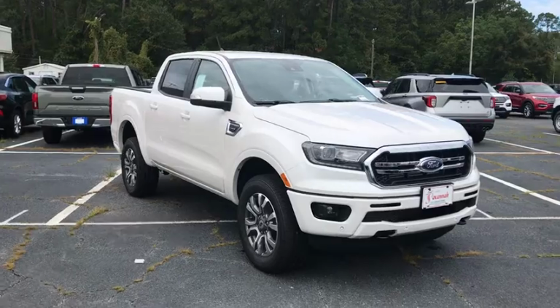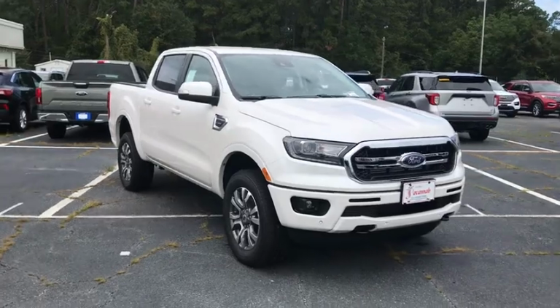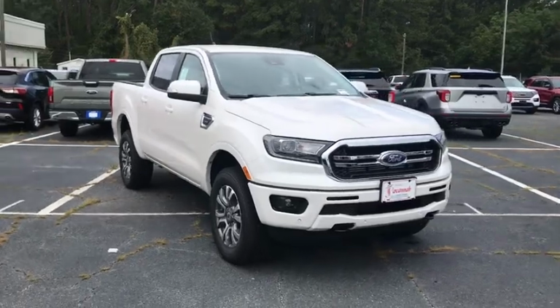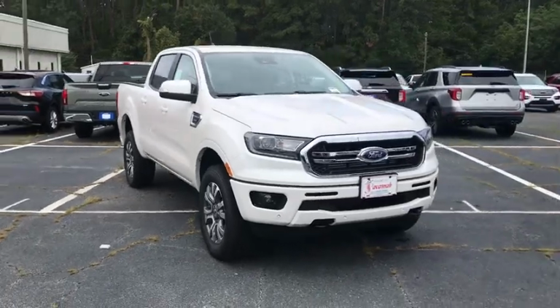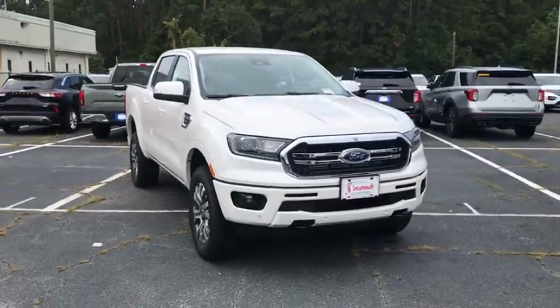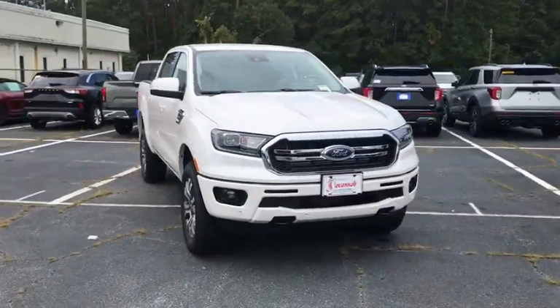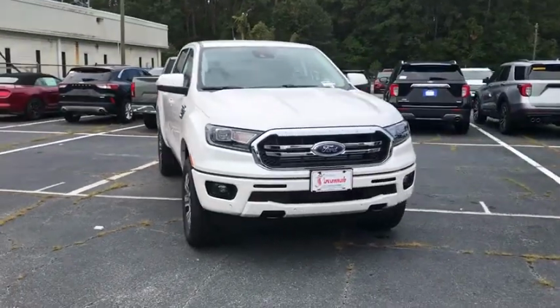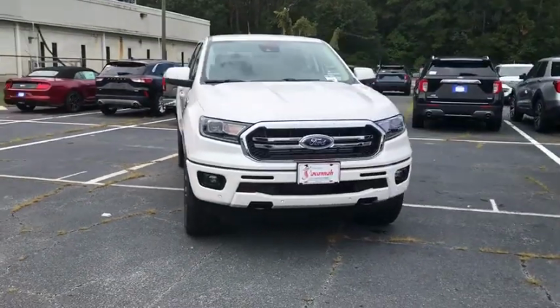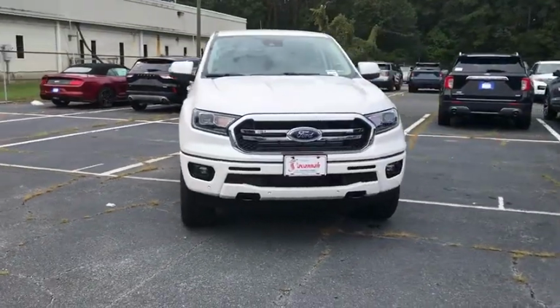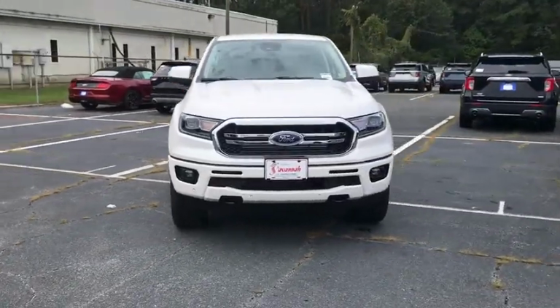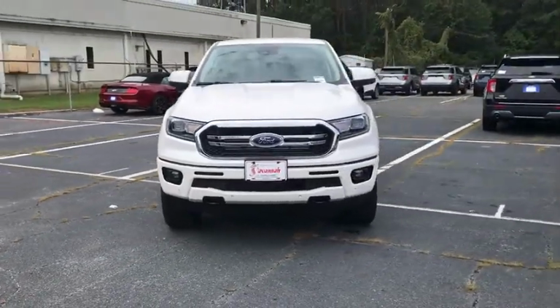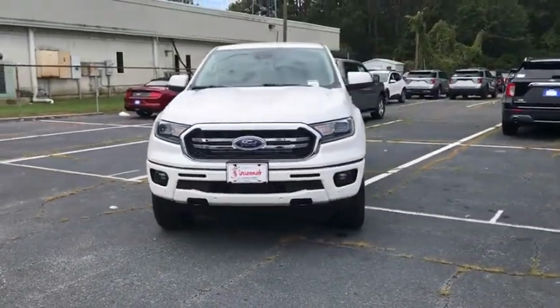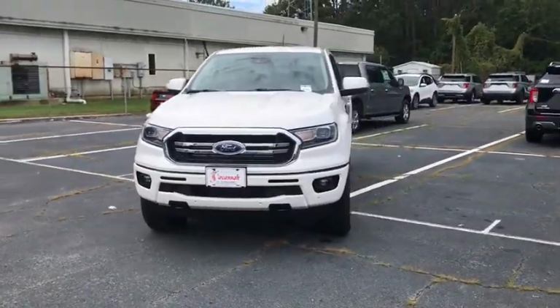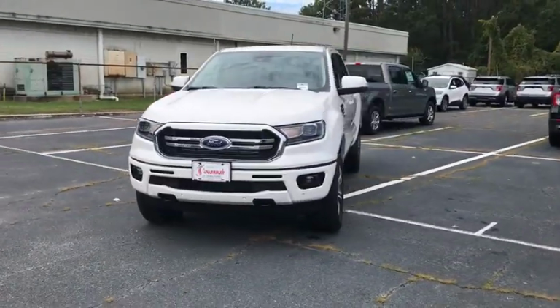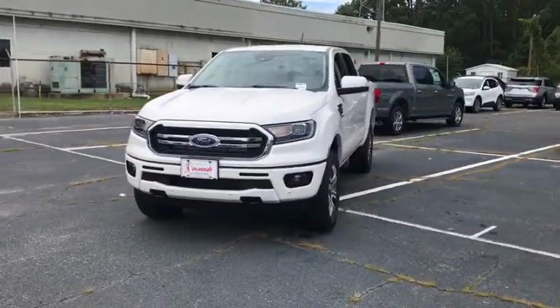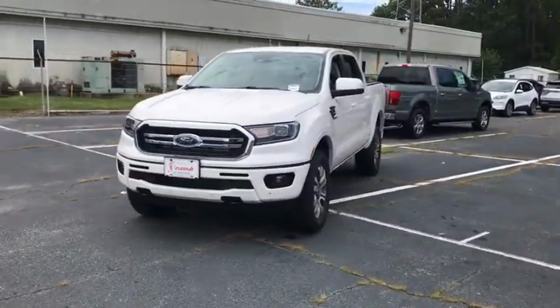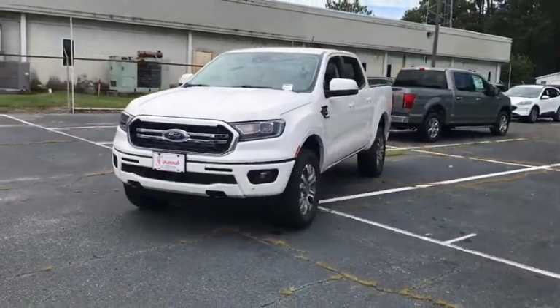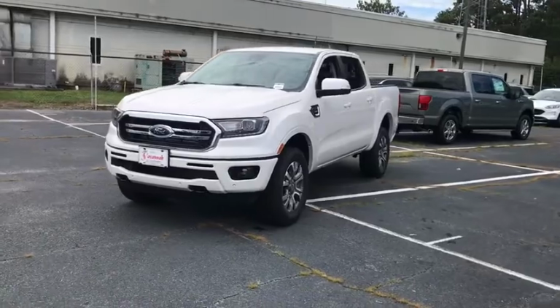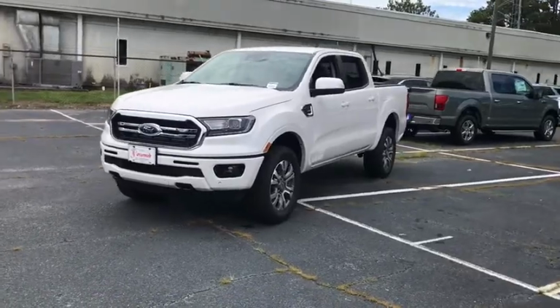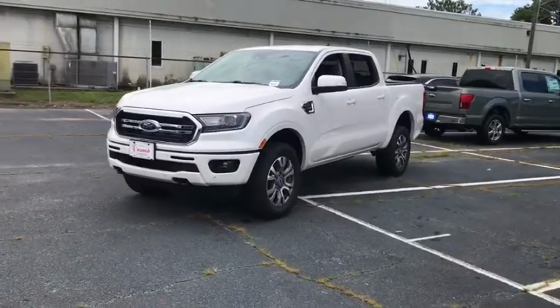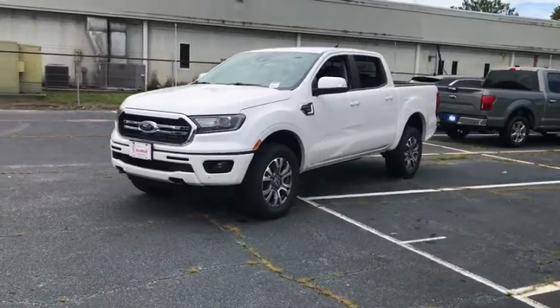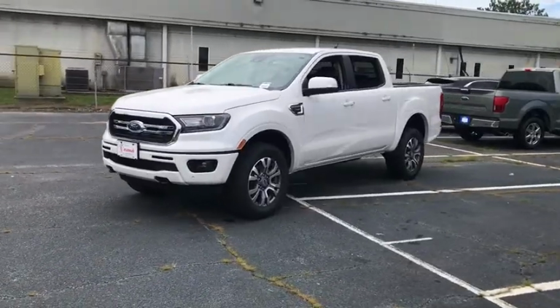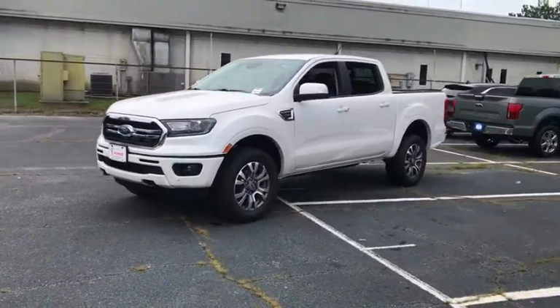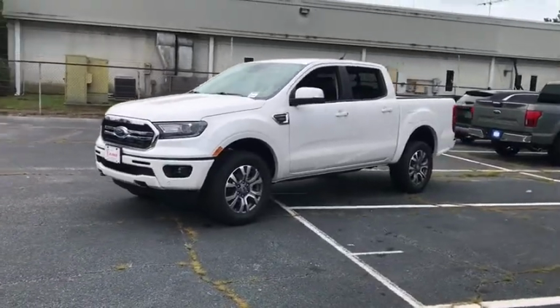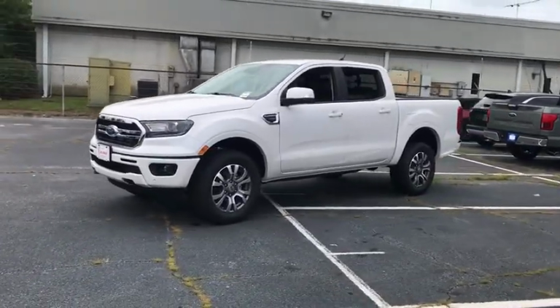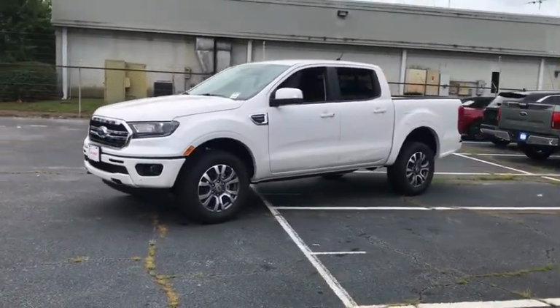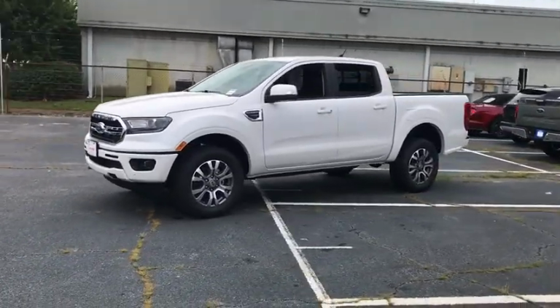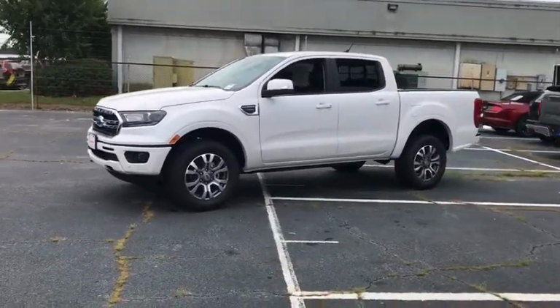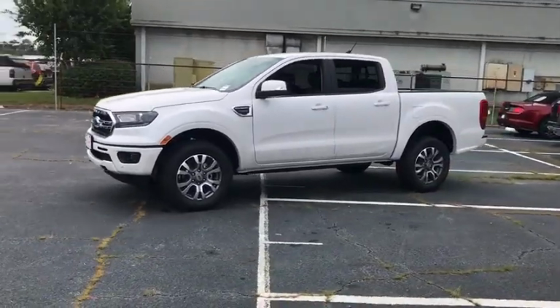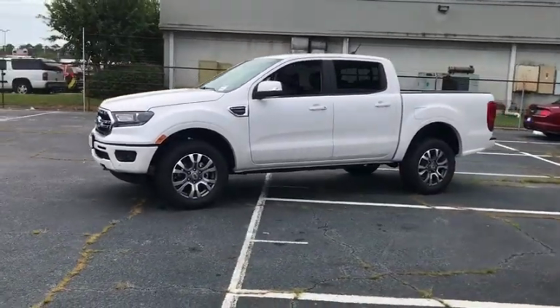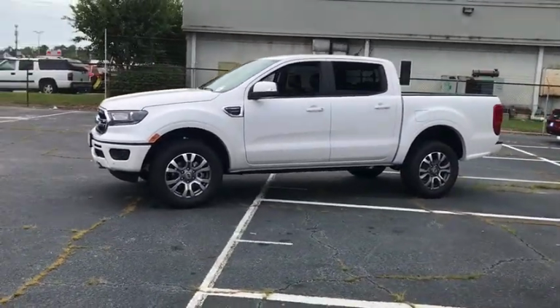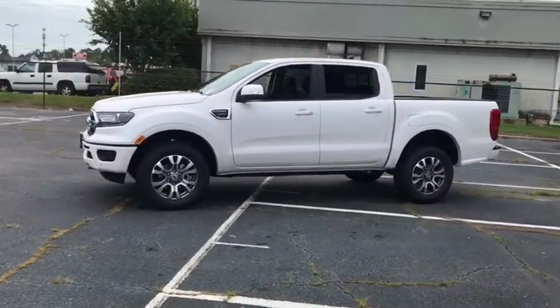Stop by and take a look at the 2019 Ford Ranger. Tough inside and out, Ranger proves its mettle. This vehicle has less than 100 miles.